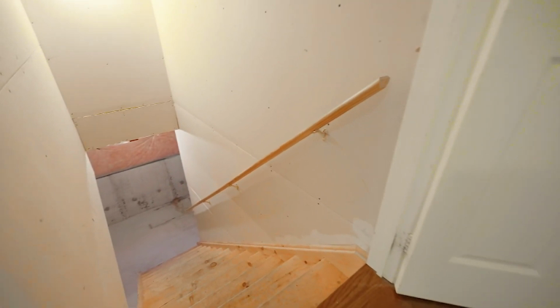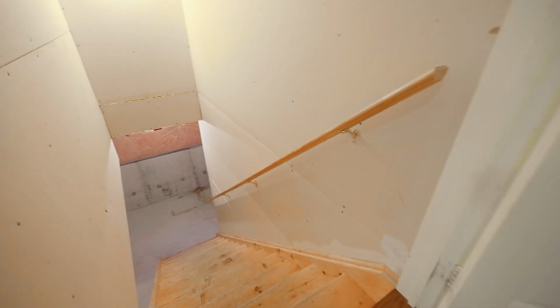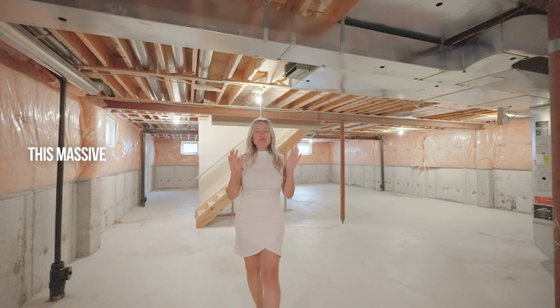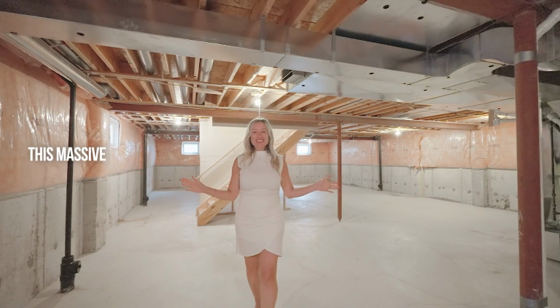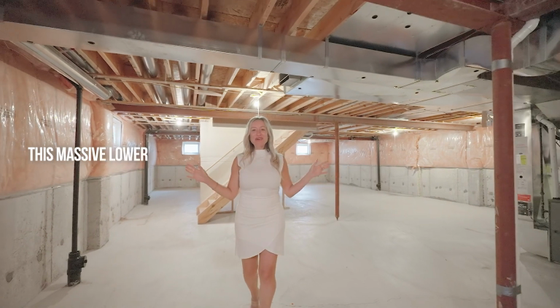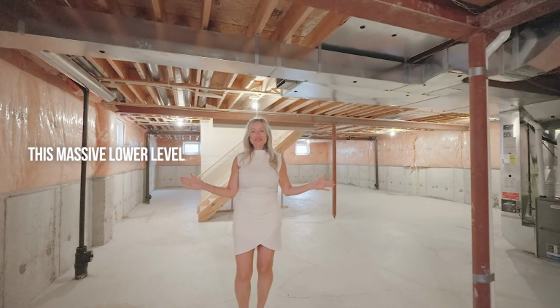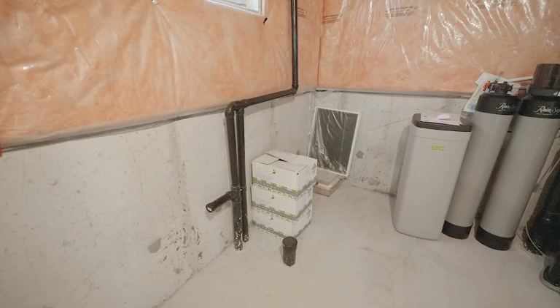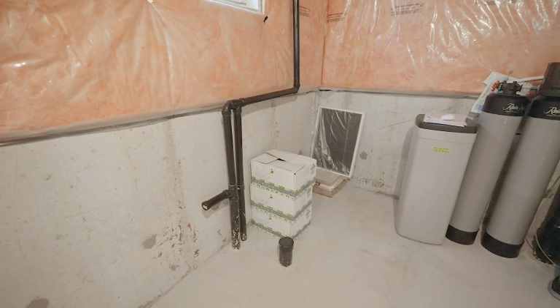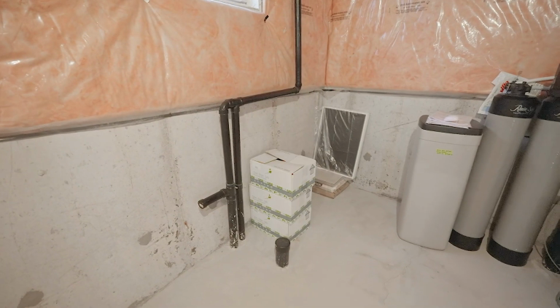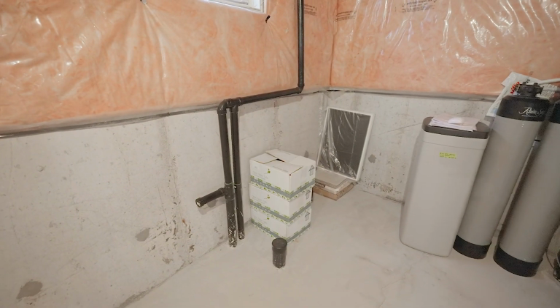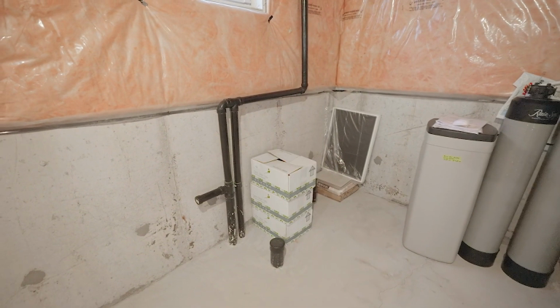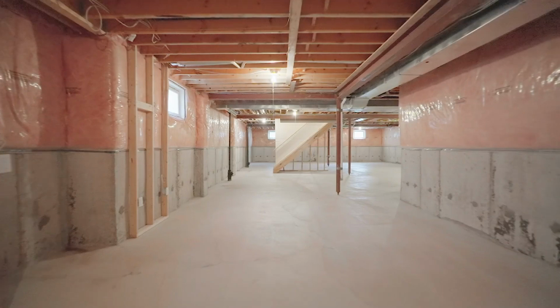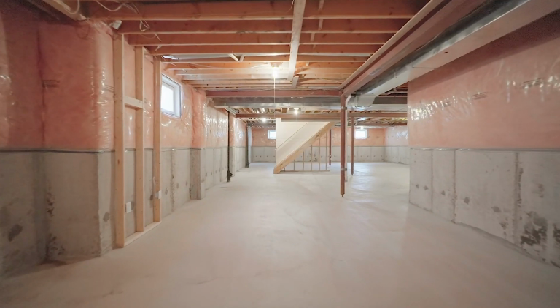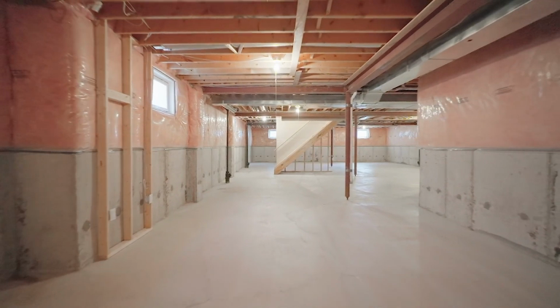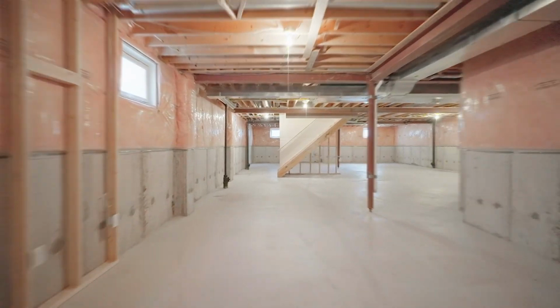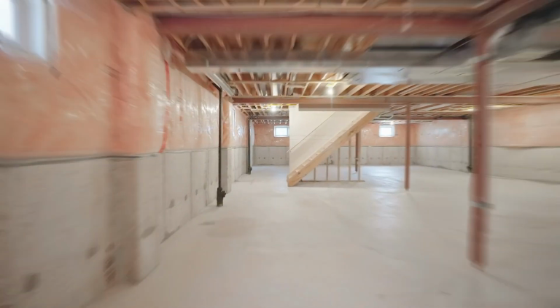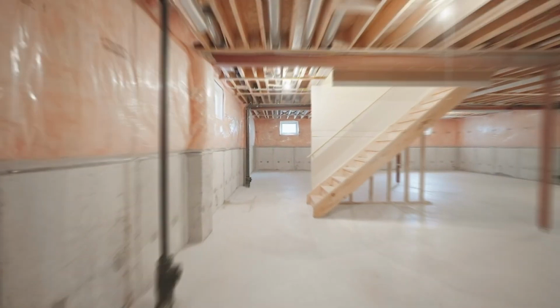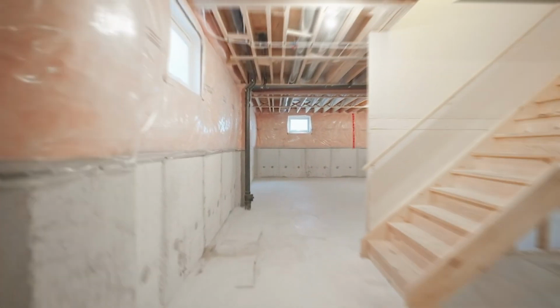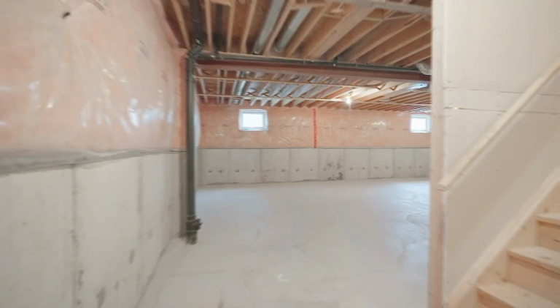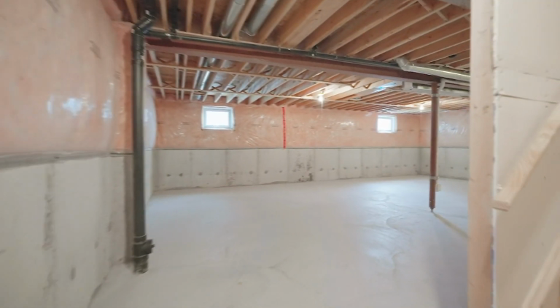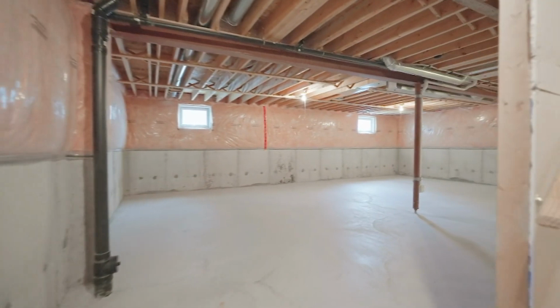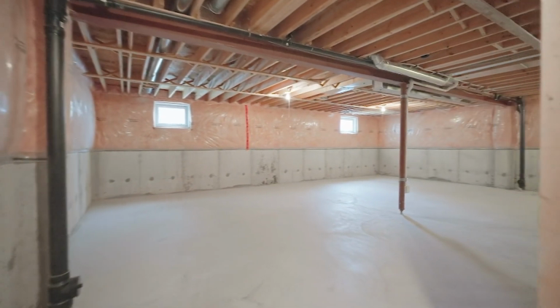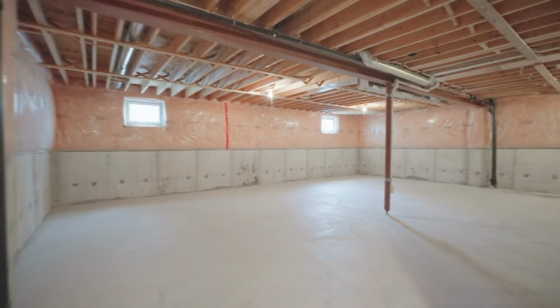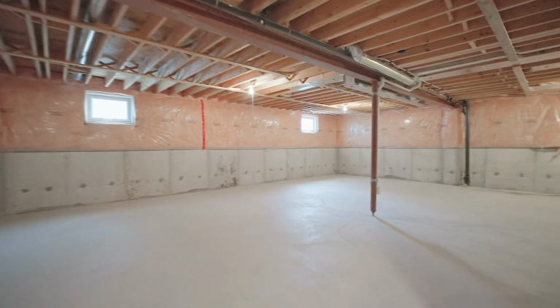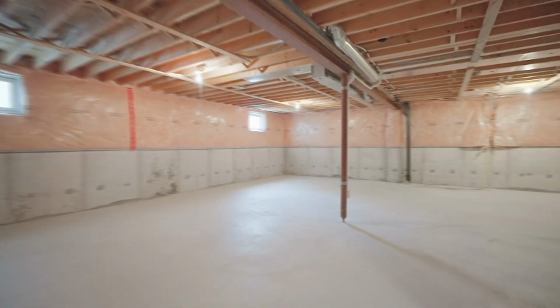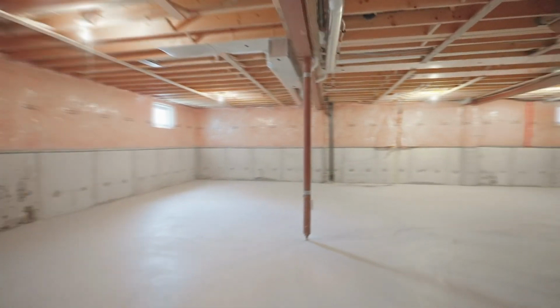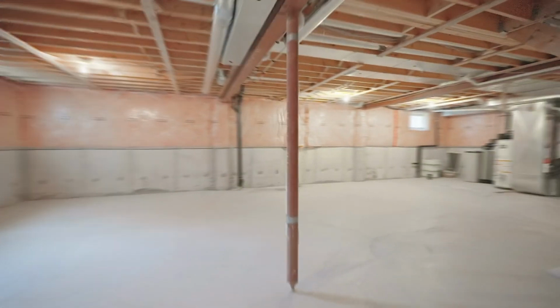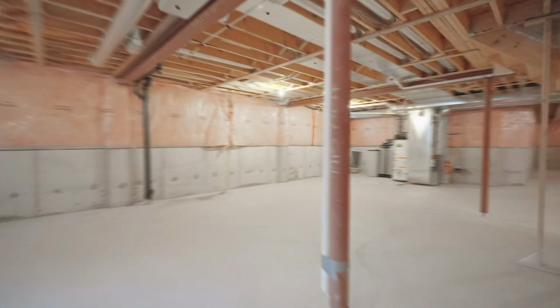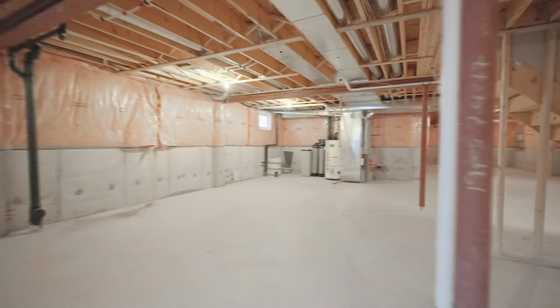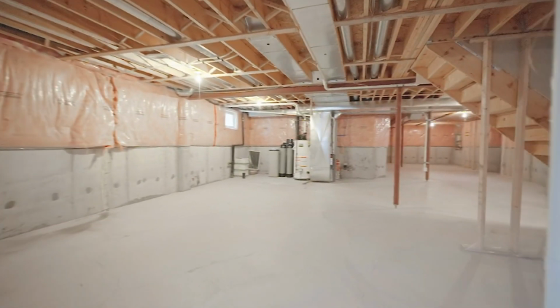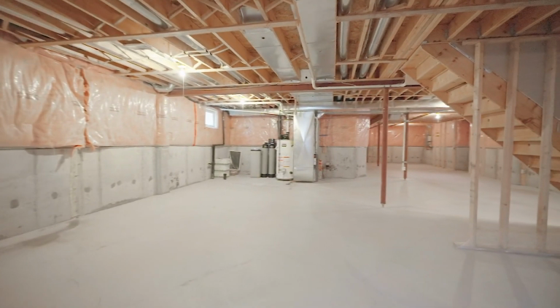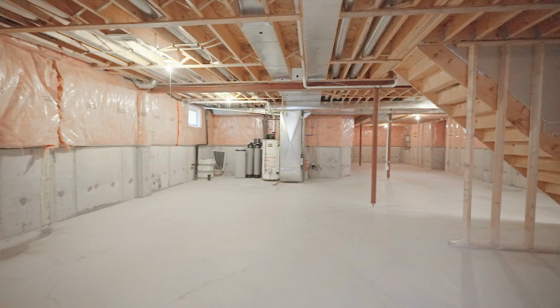This massive lower level spans approximately 1,700 square feet of additional living space awaiting your own personalized touches, with full-size windows and a three-piece rough-in bath.